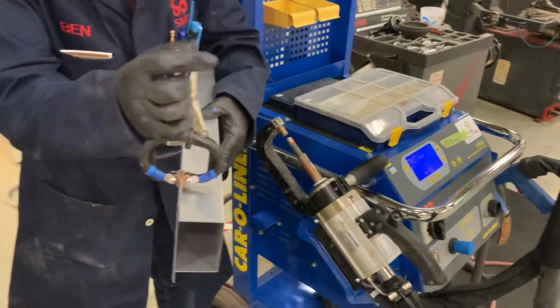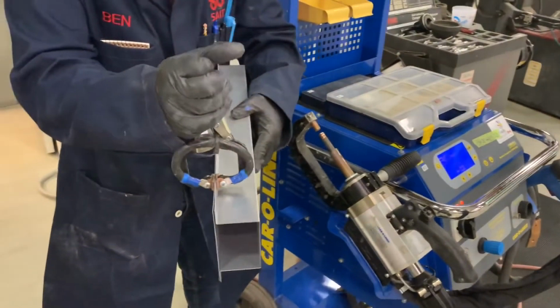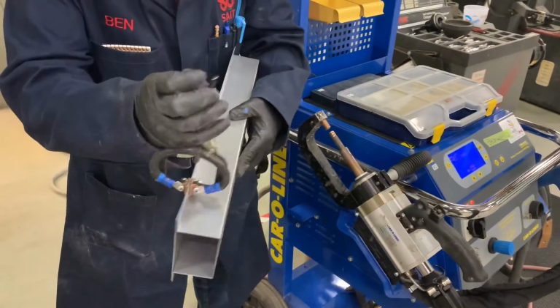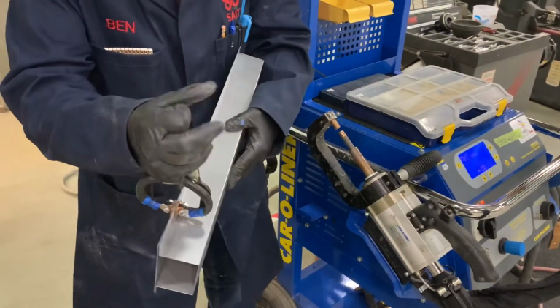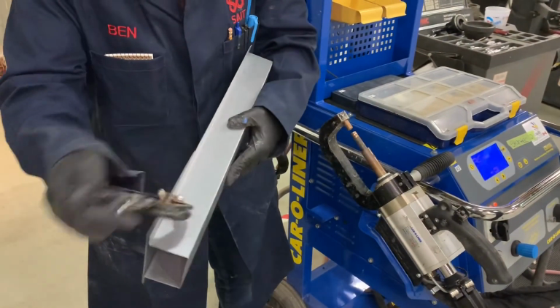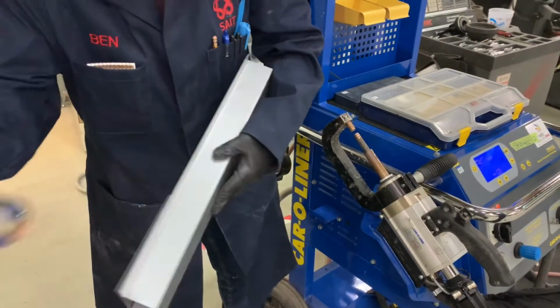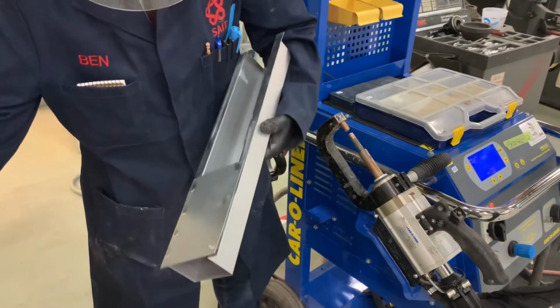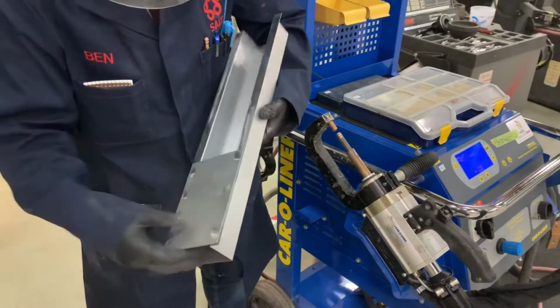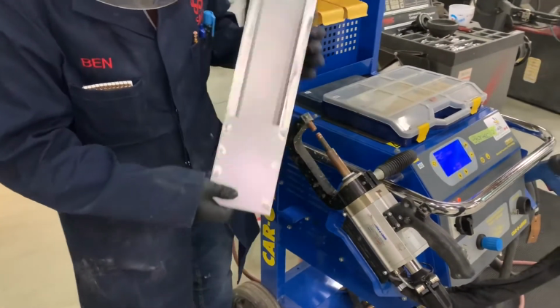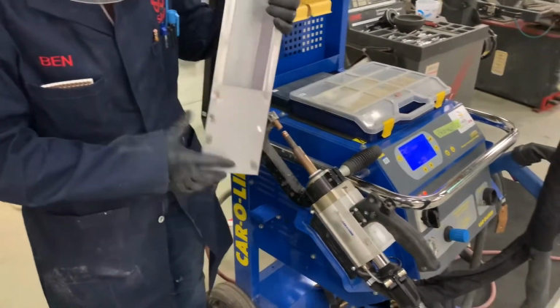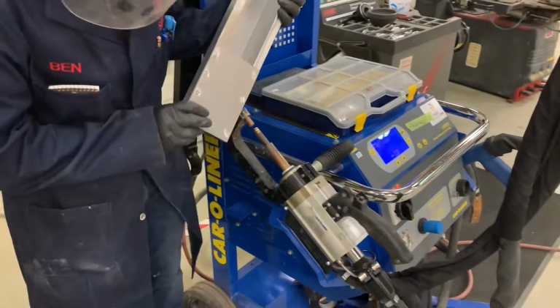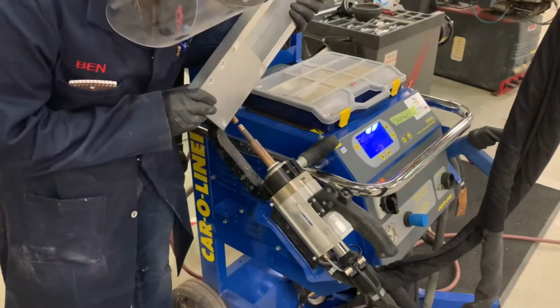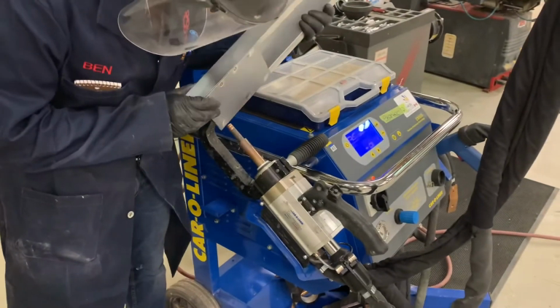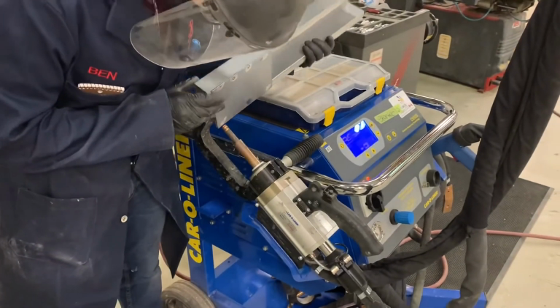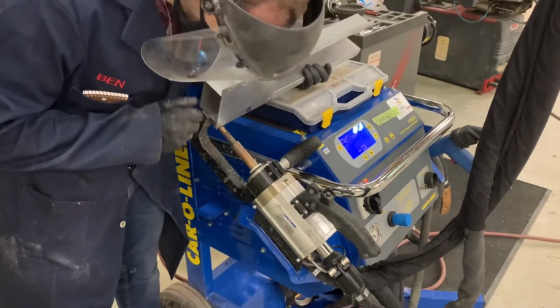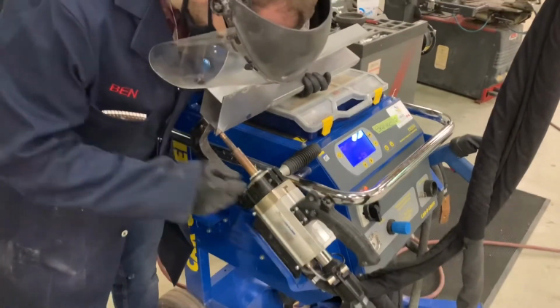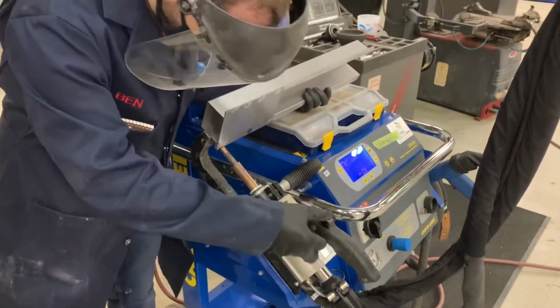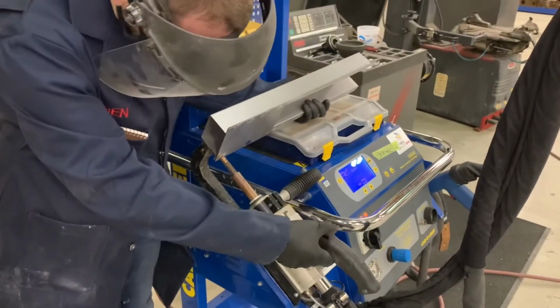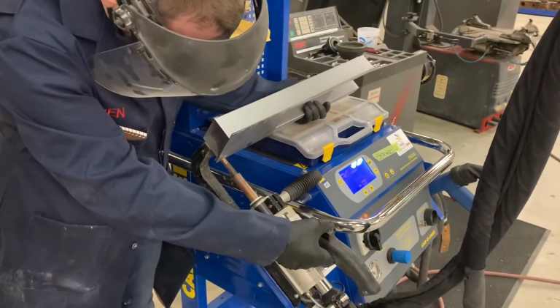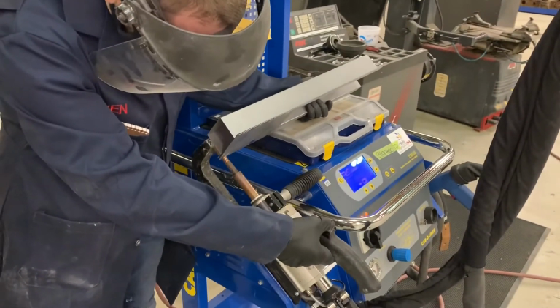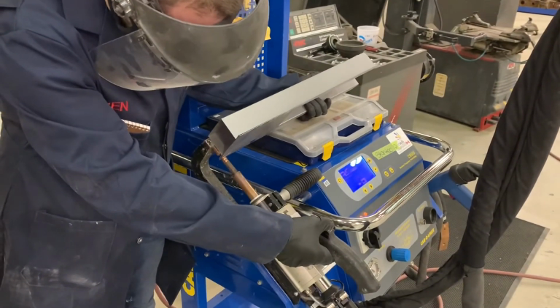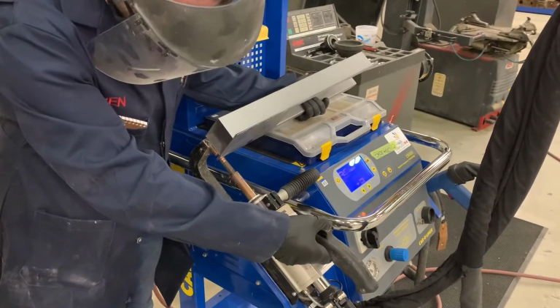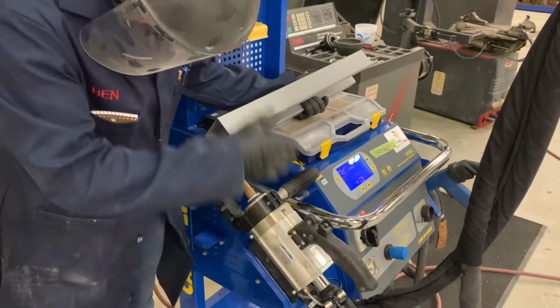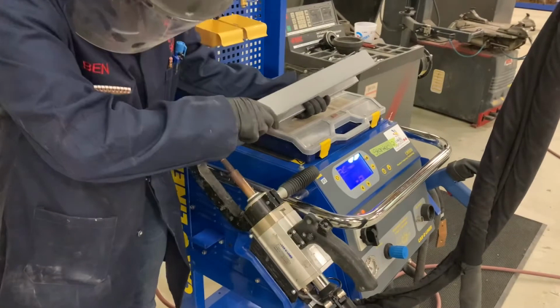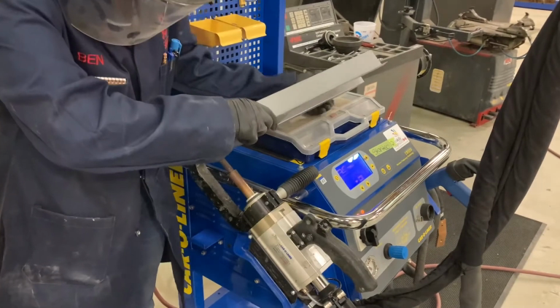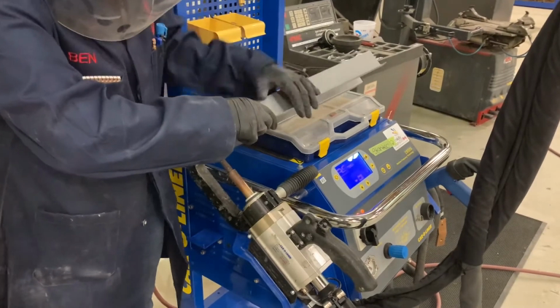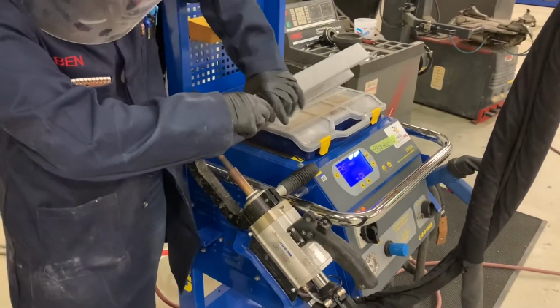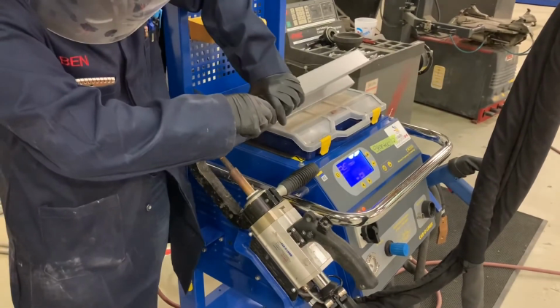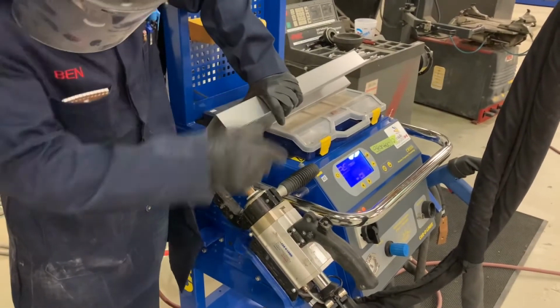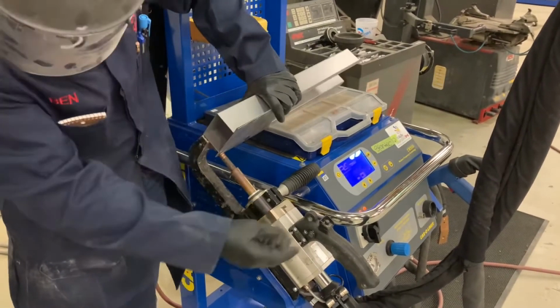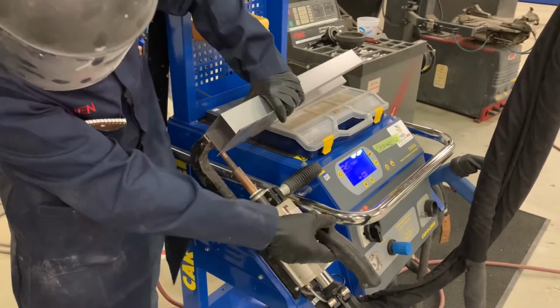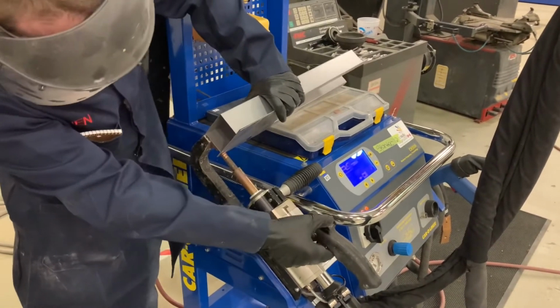If you do have to weld different types of metal or different thicknesses, you may need to readjust your welder or set it up for those parameters. Some machines are auto-setting, and again you'll have to have proper training on your equipment to adjust the welder as needed.